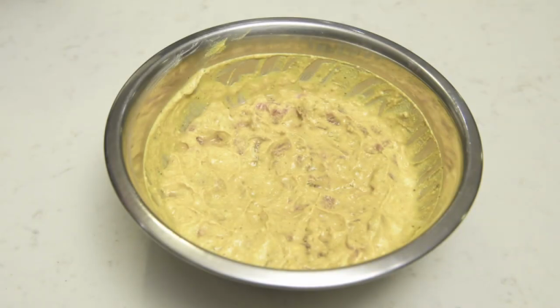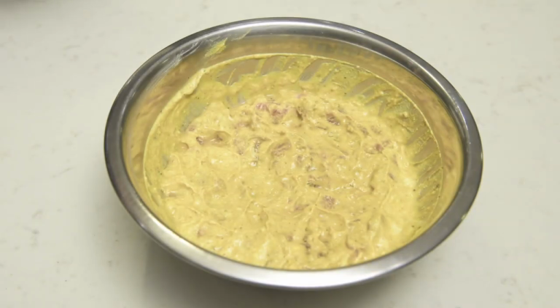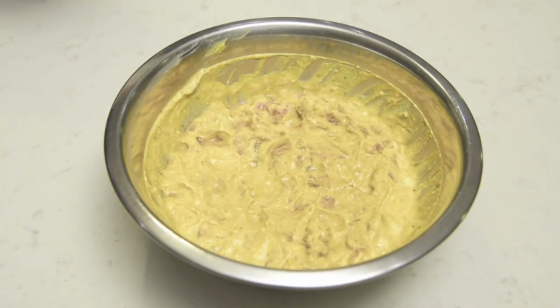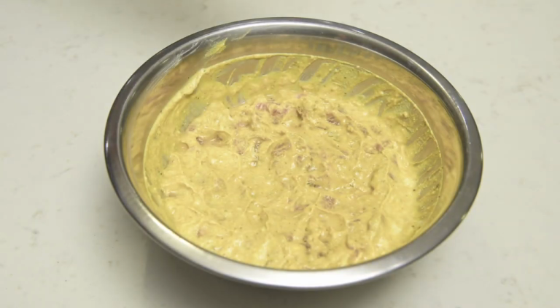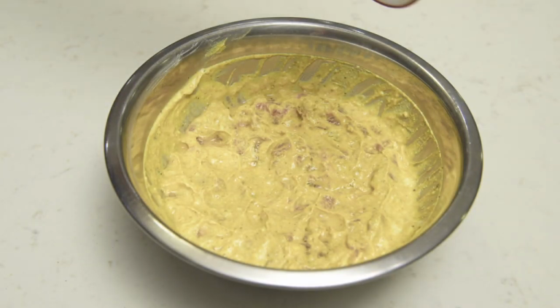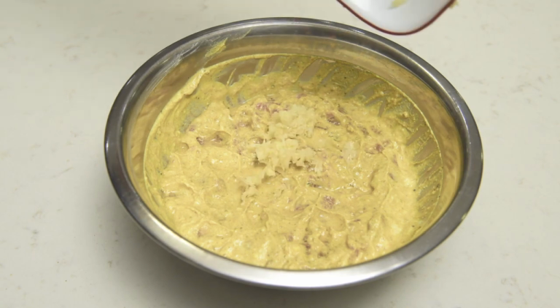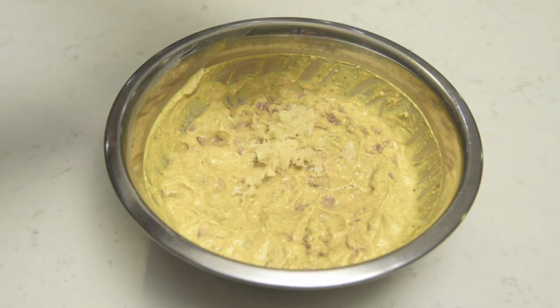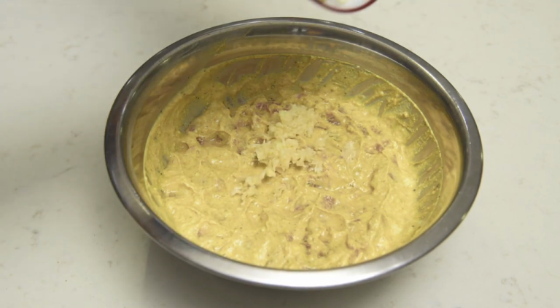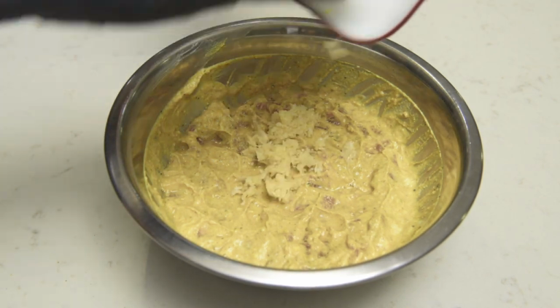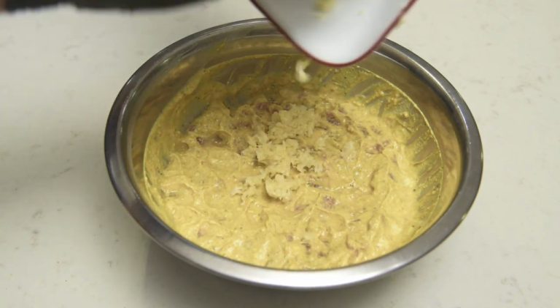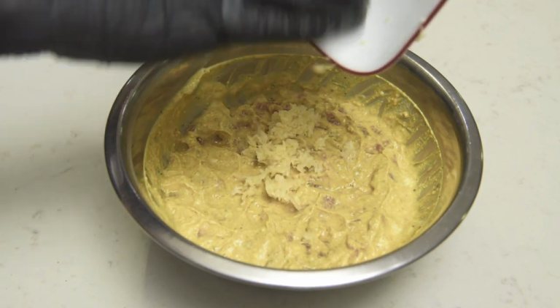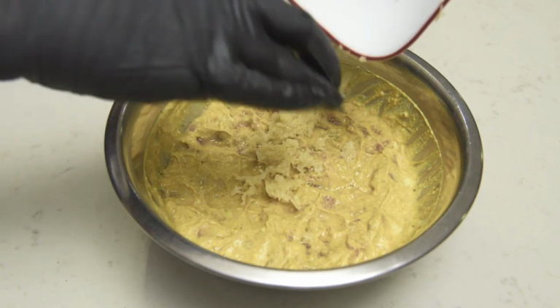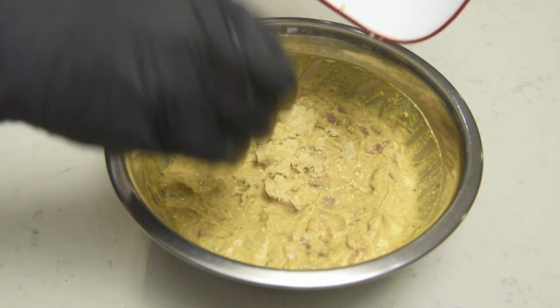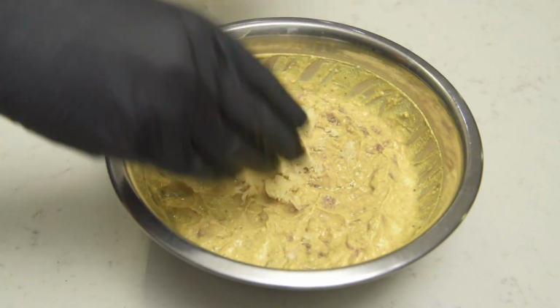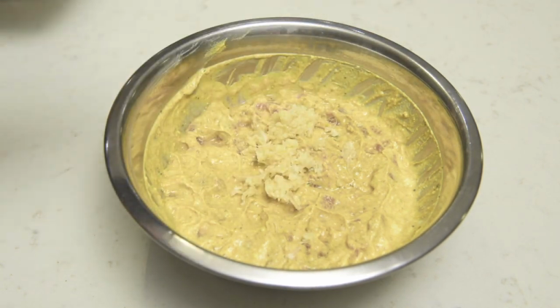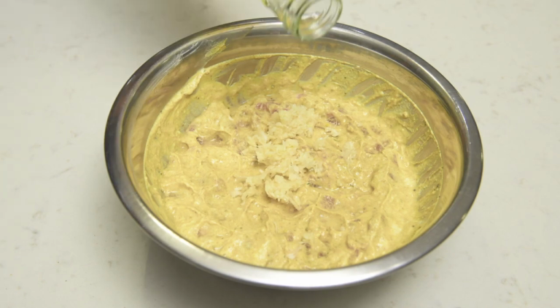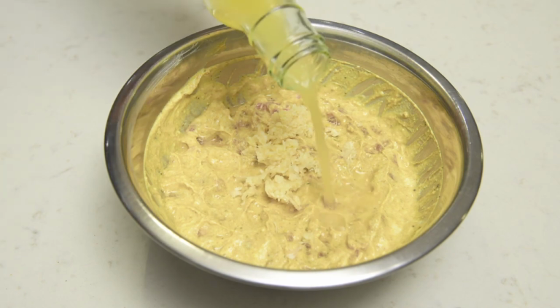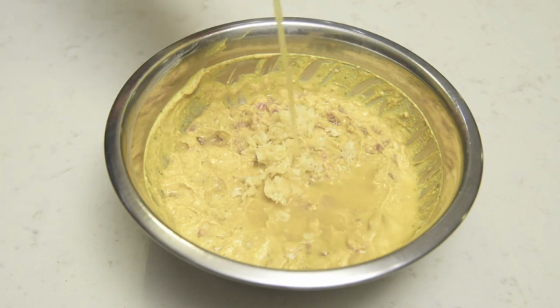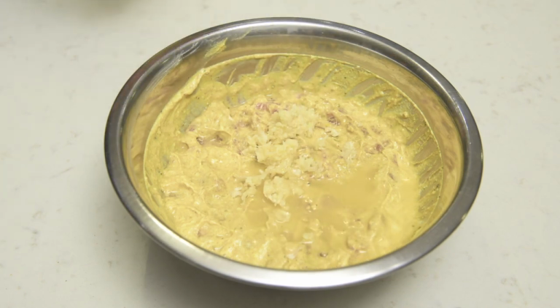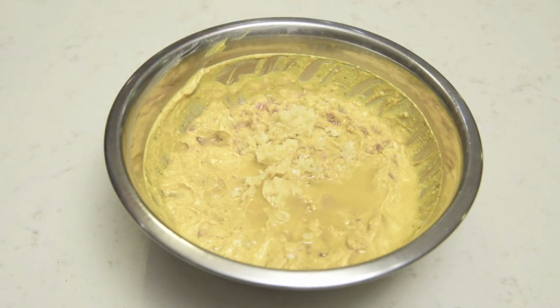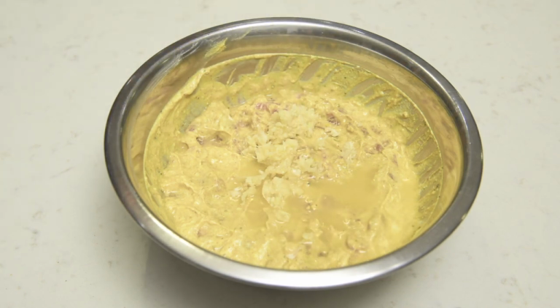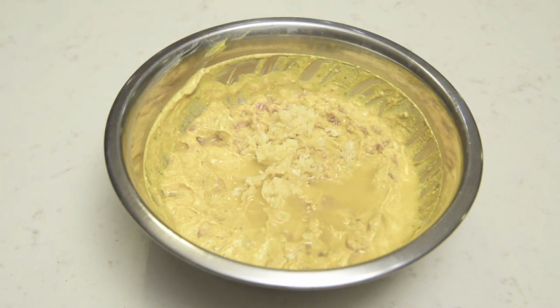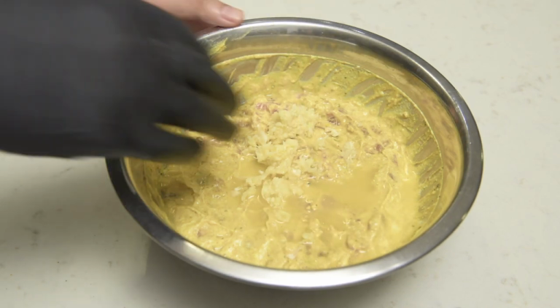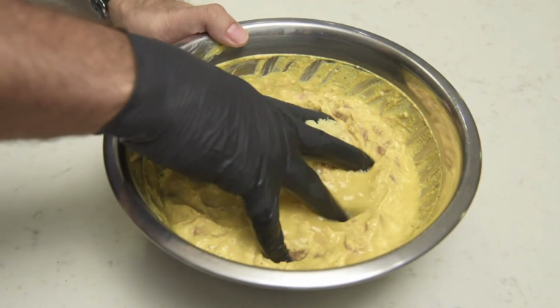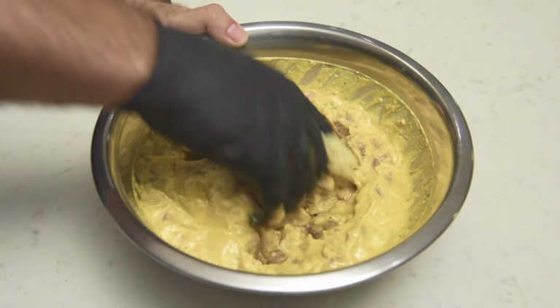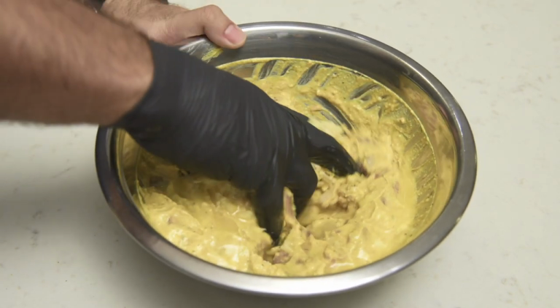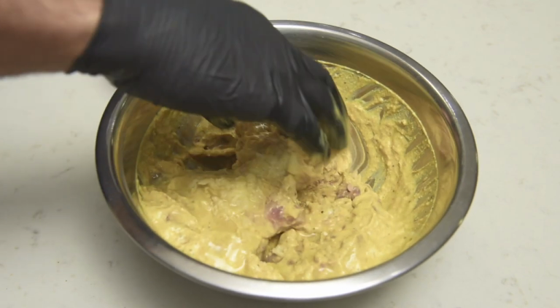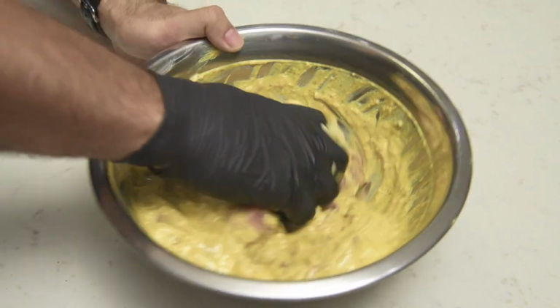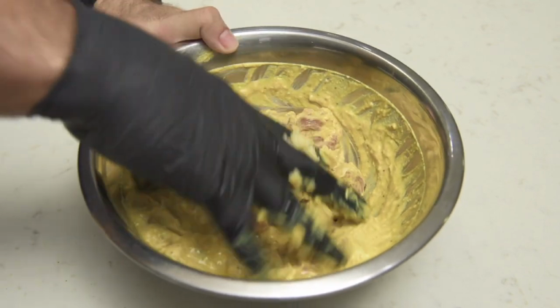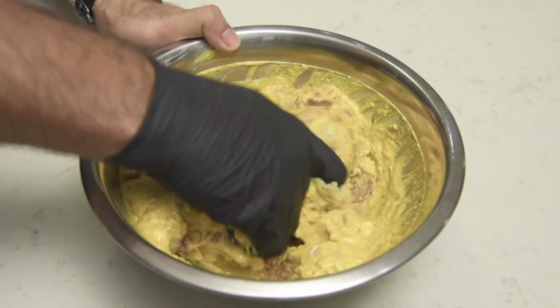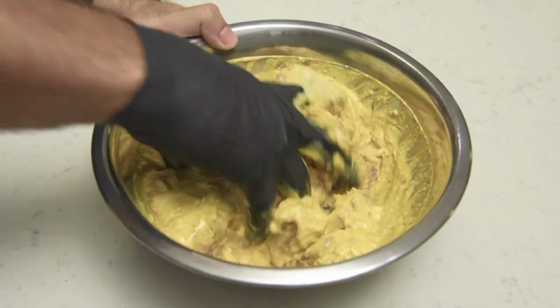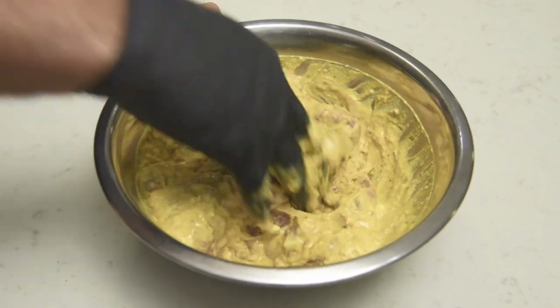And being the scatterbrain I am, I almost forgot to add my favorite ingredient — garlic. Four large grated cloves will do, and a splash of fresh lime juice for an added kick. Once again, give that a thorough mix and chill in the fridge for 24 hours.